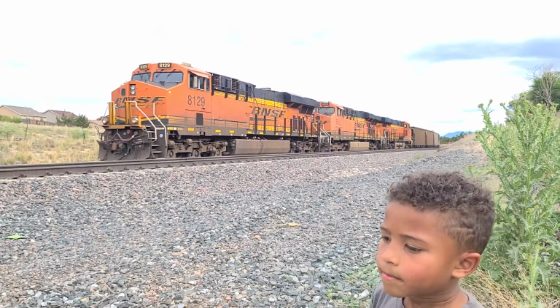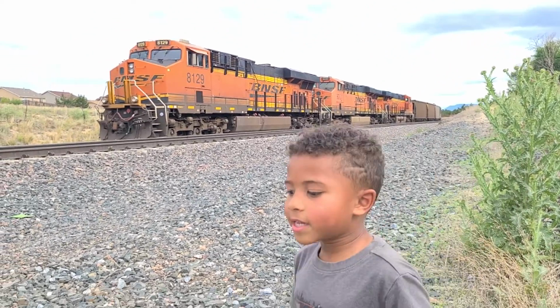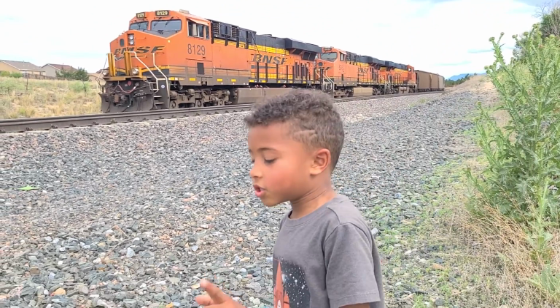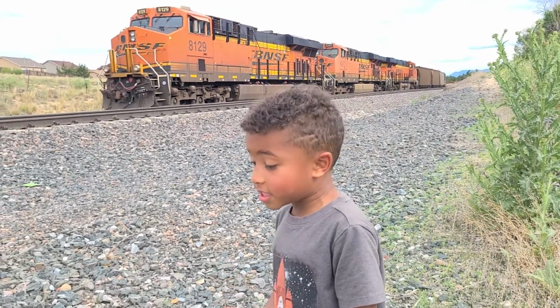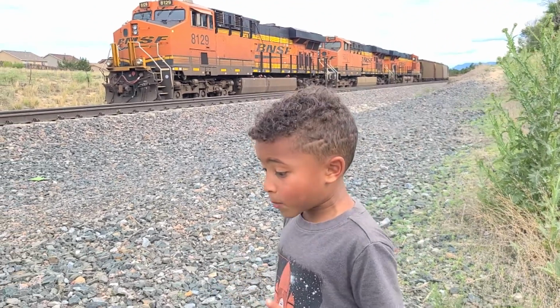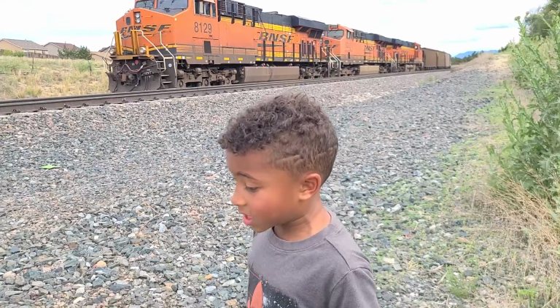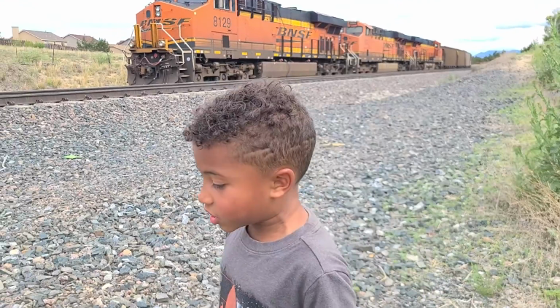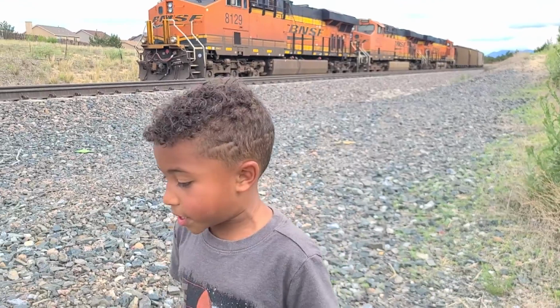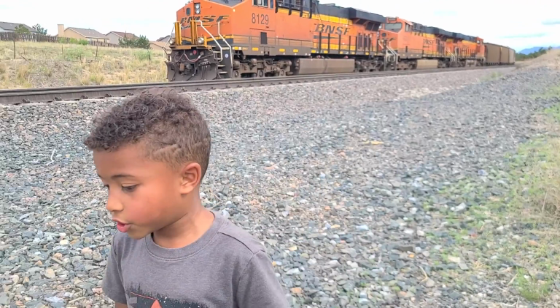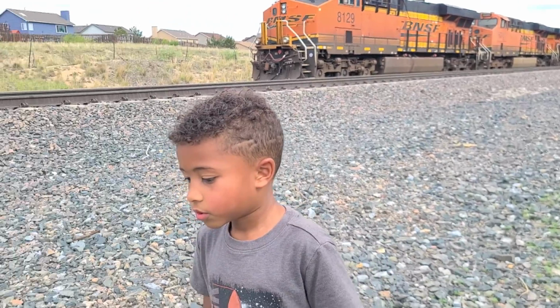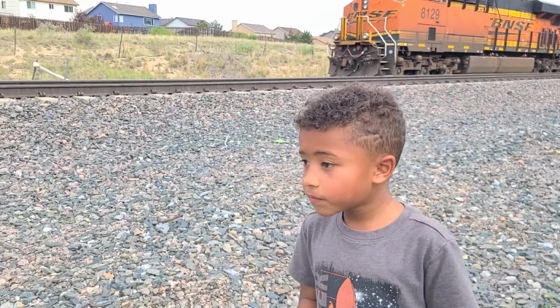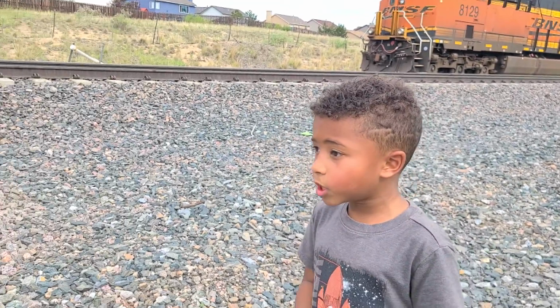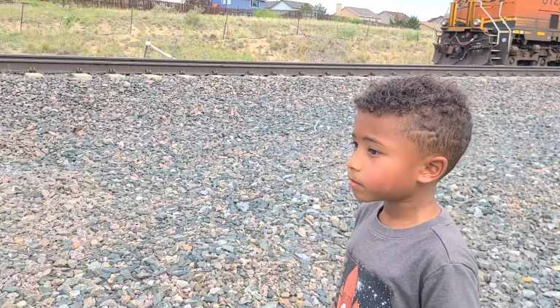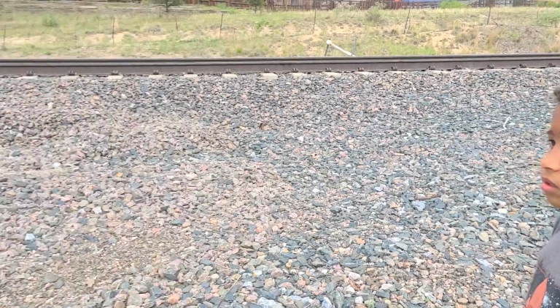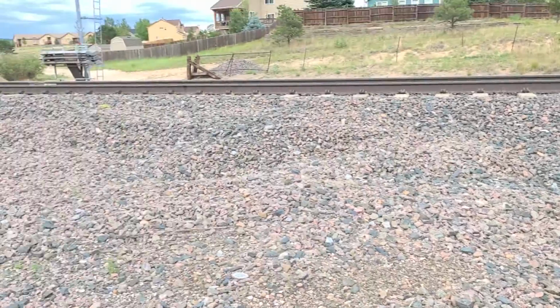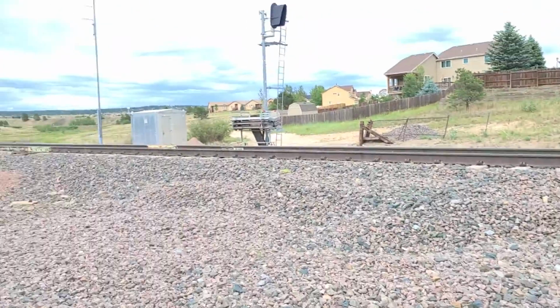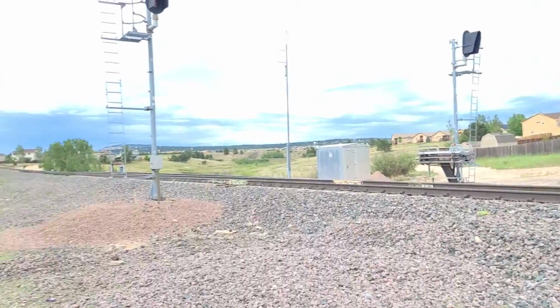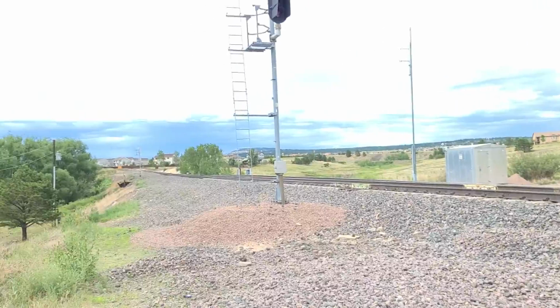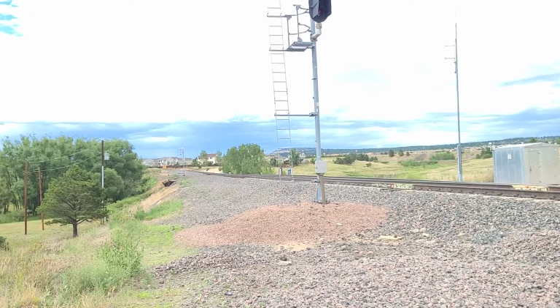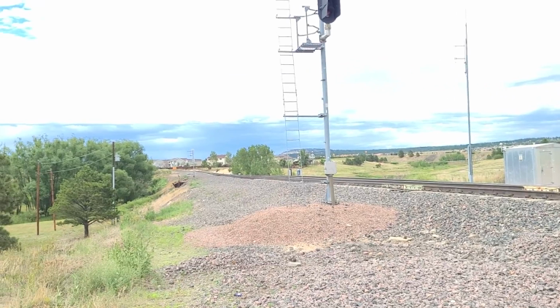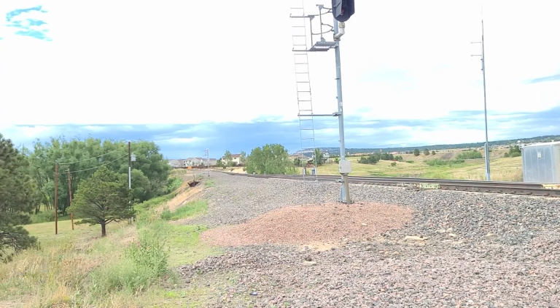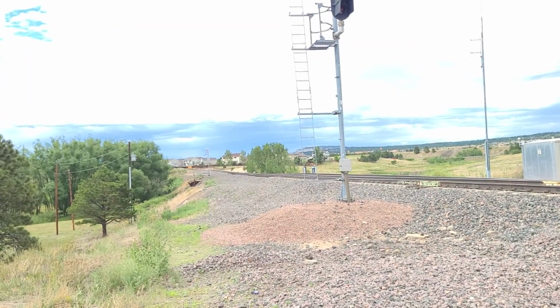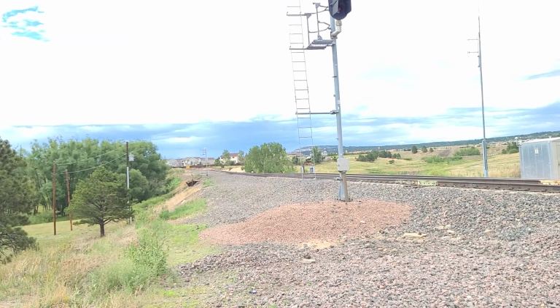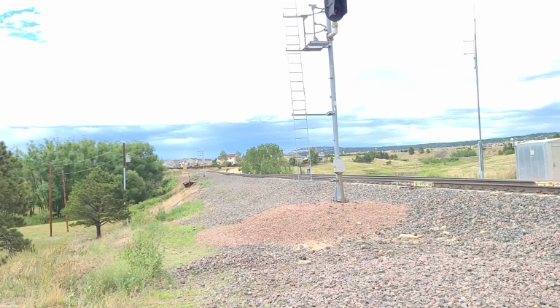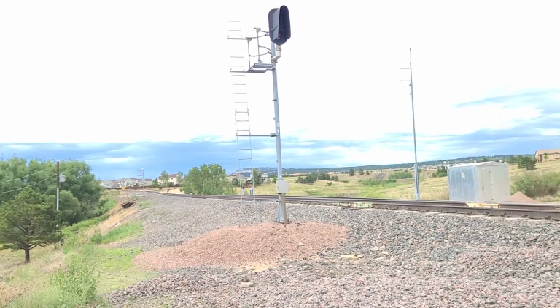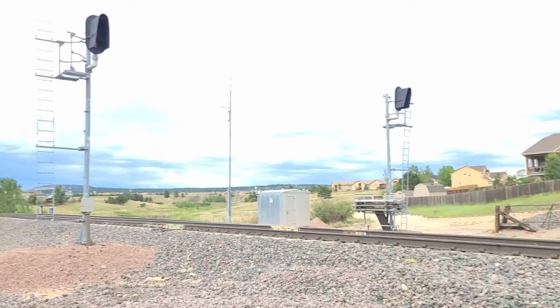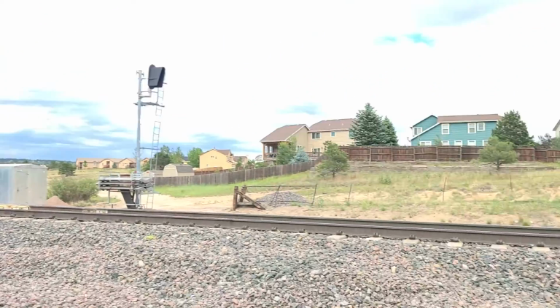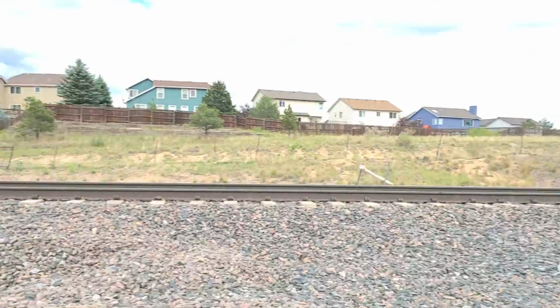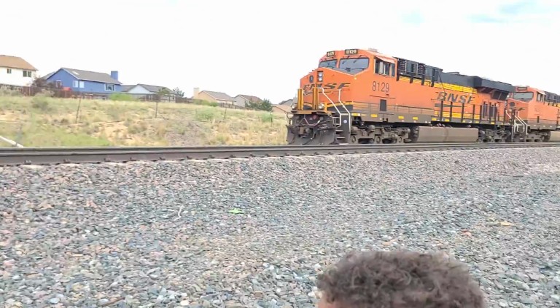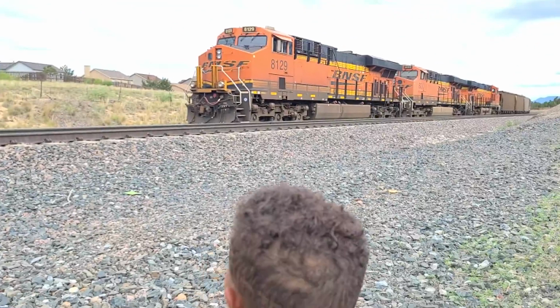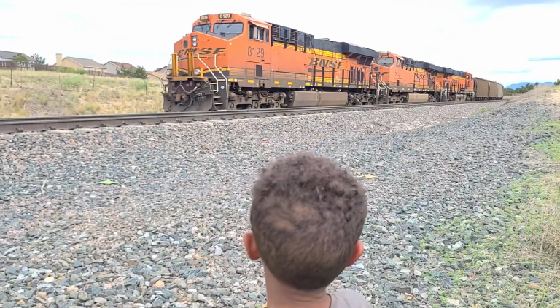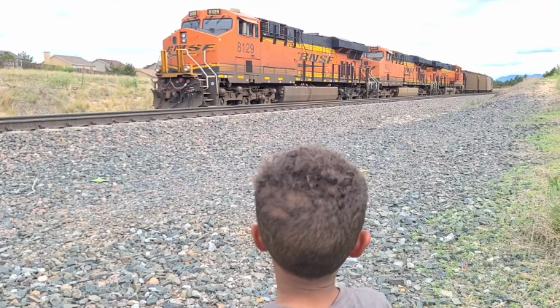We can look at the switch if we want, but we can't because it's so narrow down there — we can't get that close to the track. Because what if another train comes real quick?